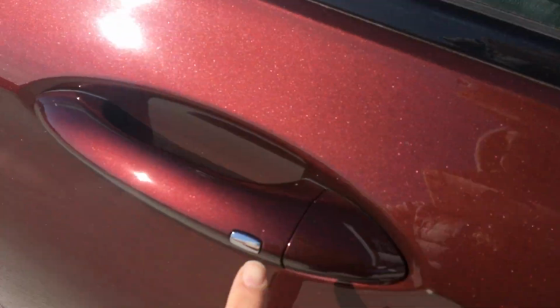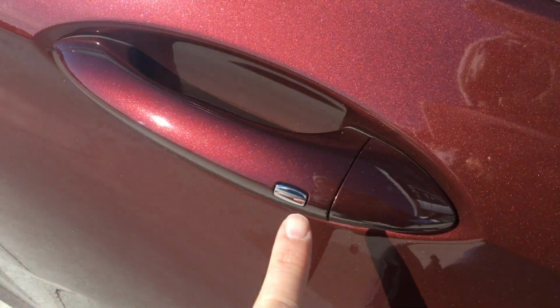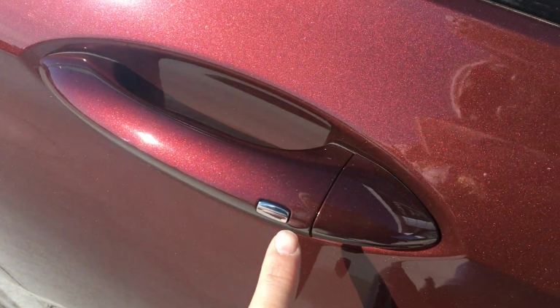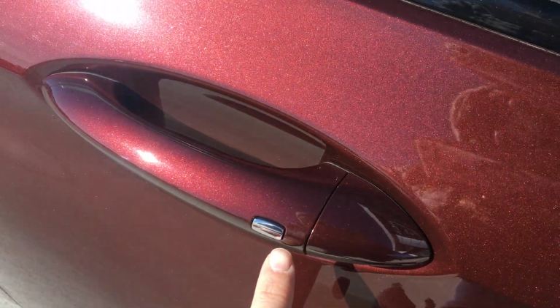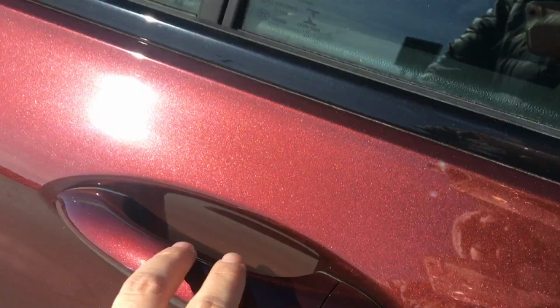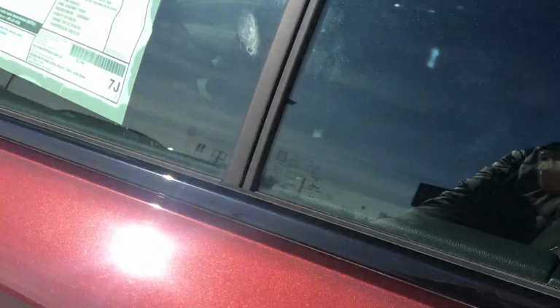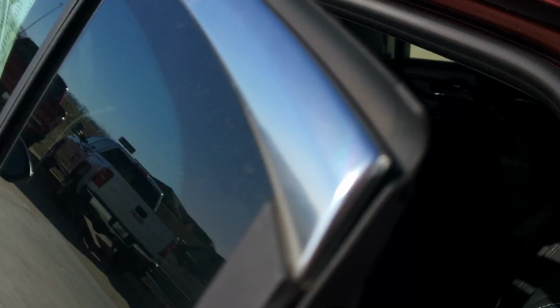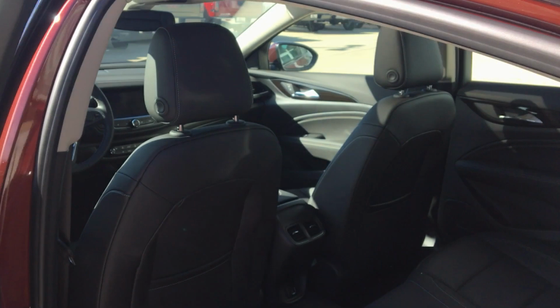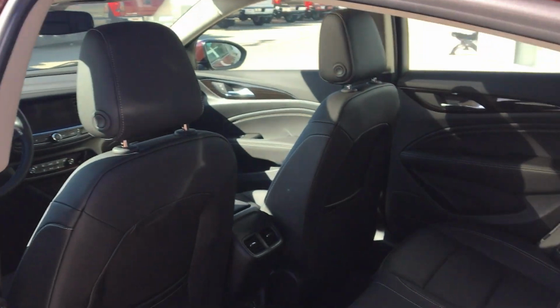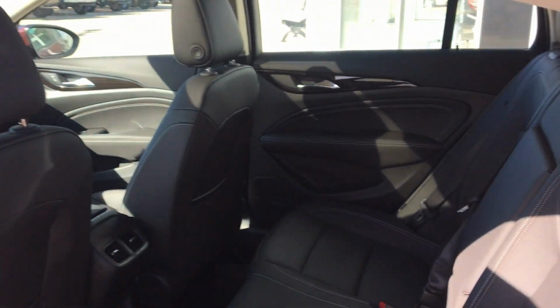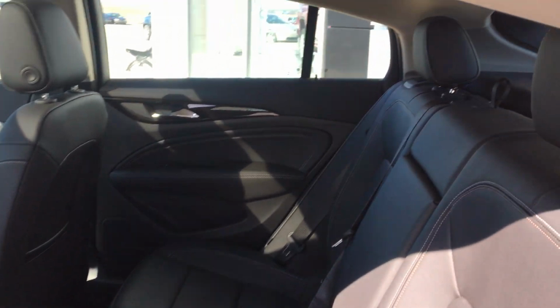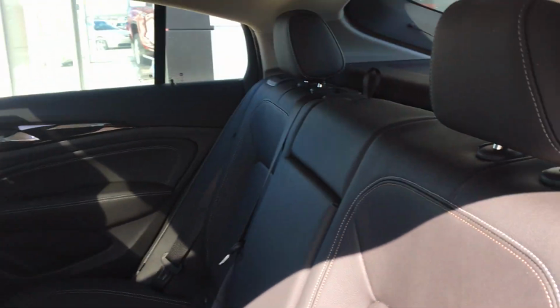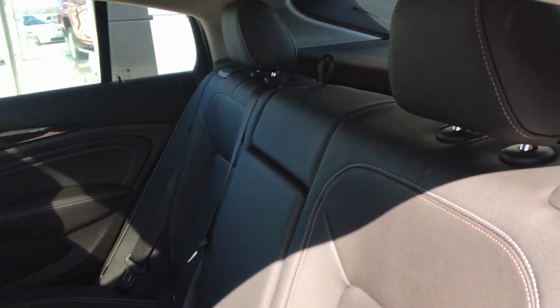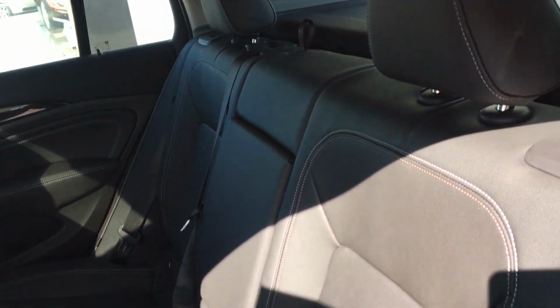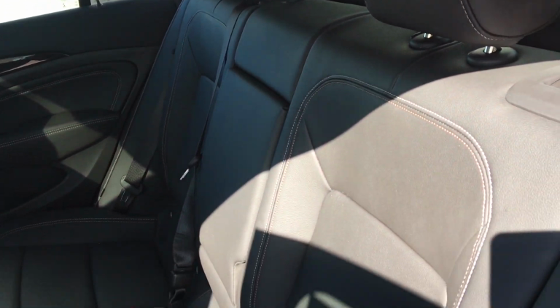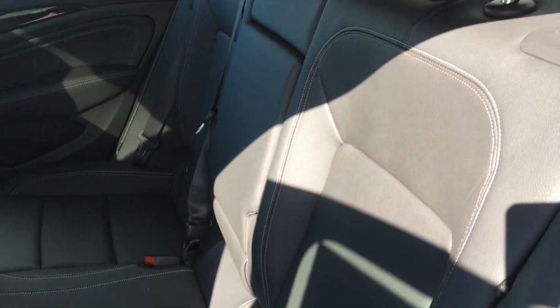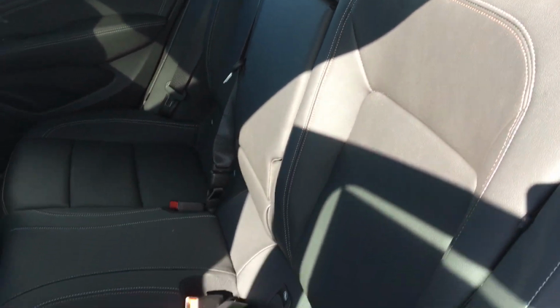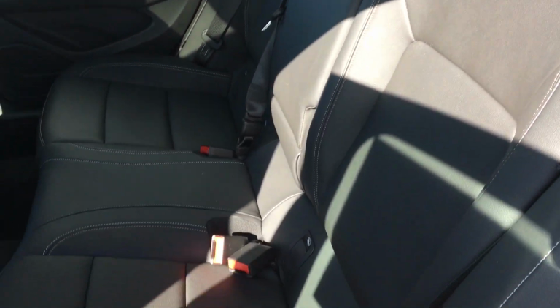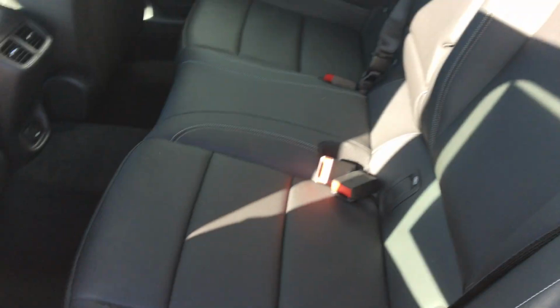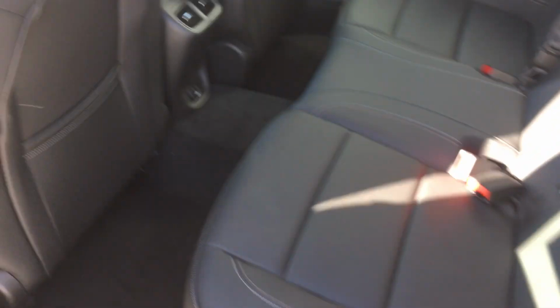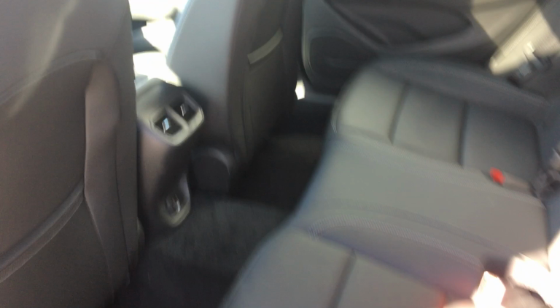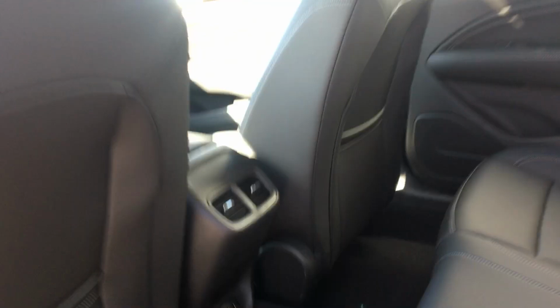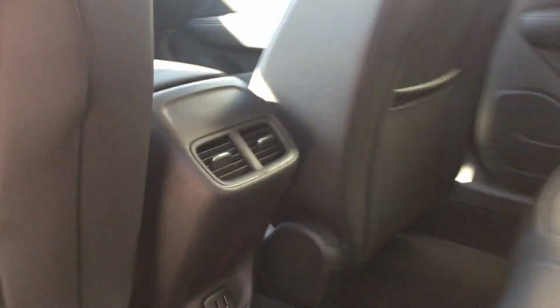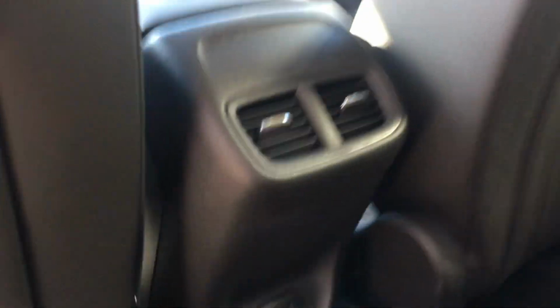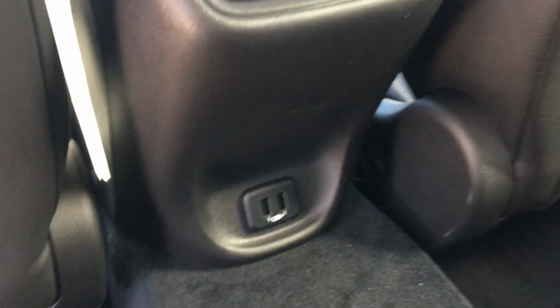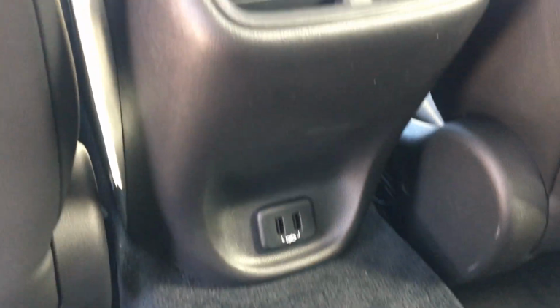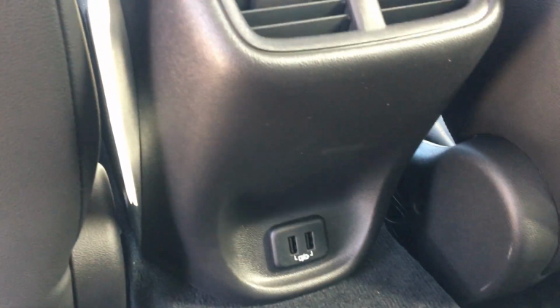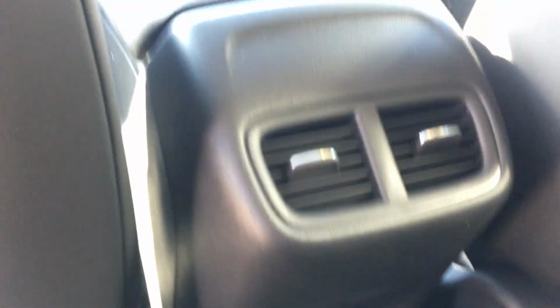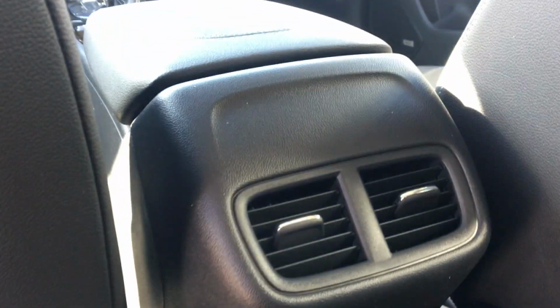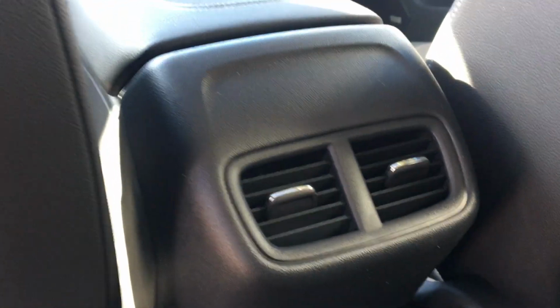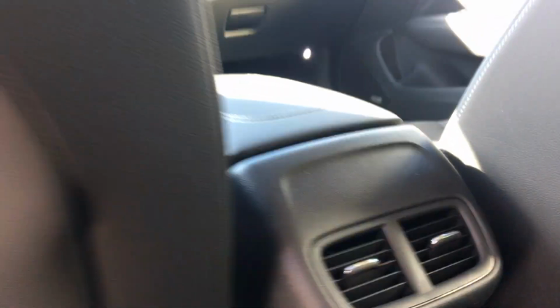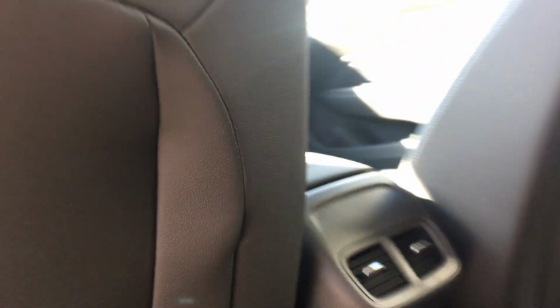All four doors feature the passive entry option. Rear seating is this gorgeous premium black leather, with rear USB ports and climate vents.